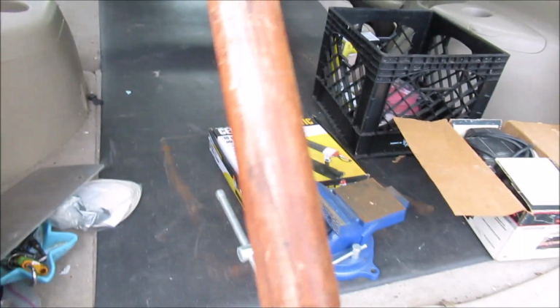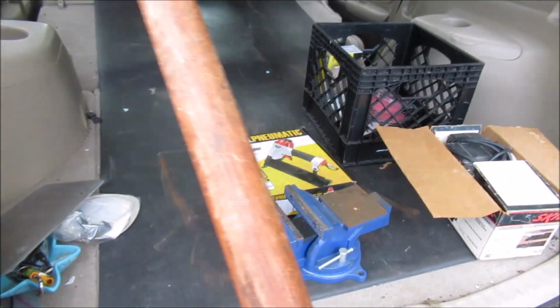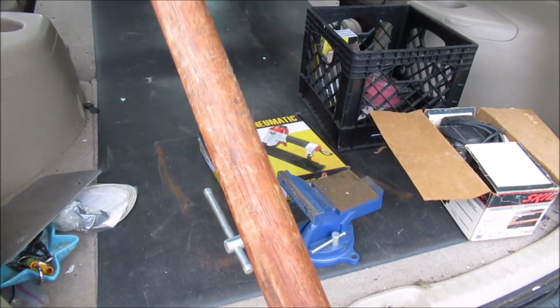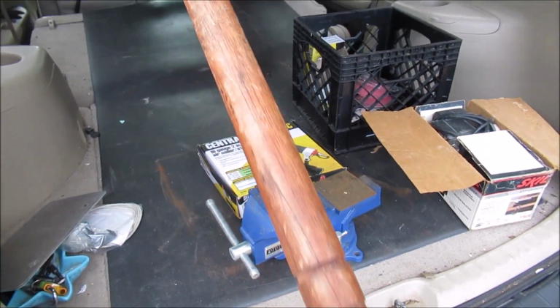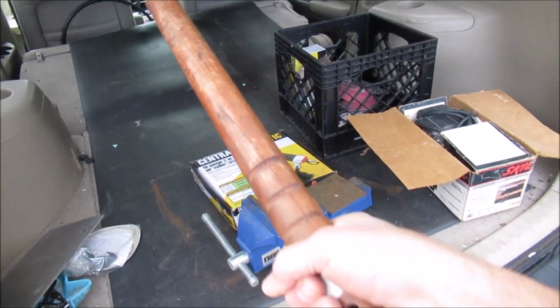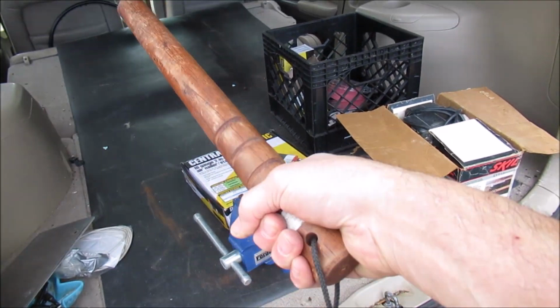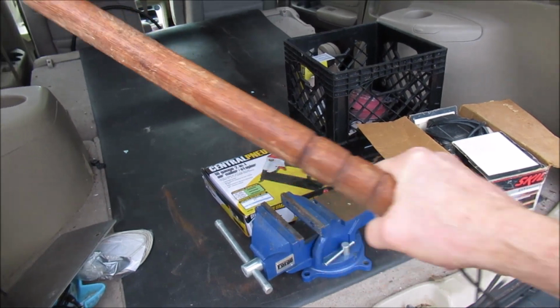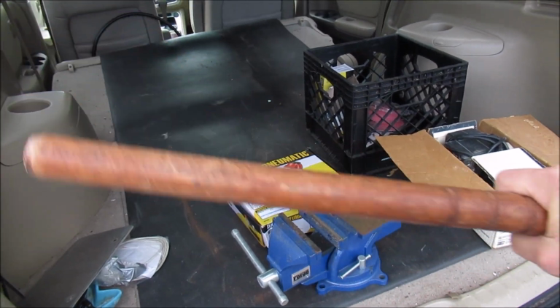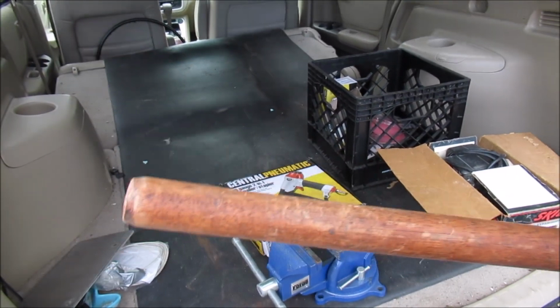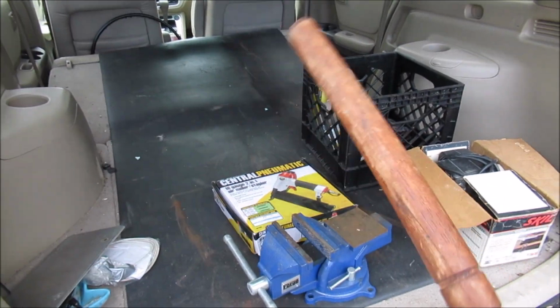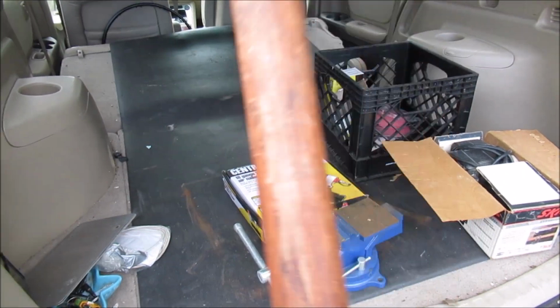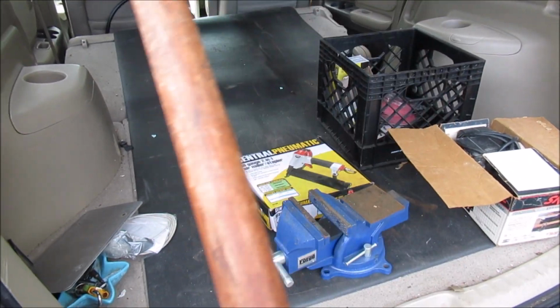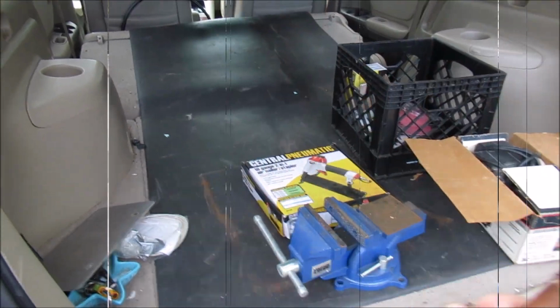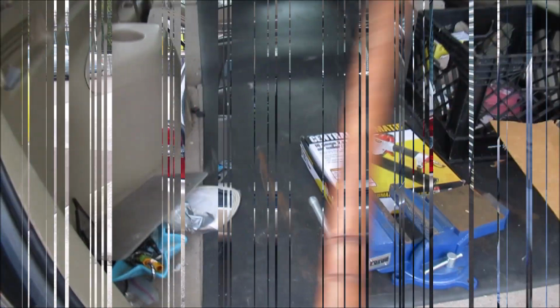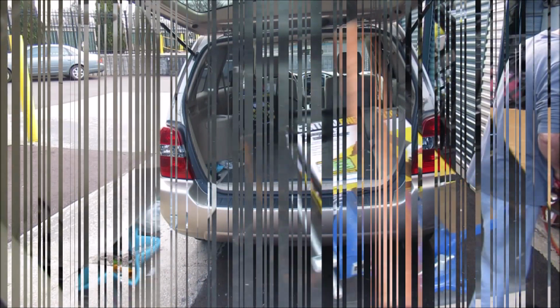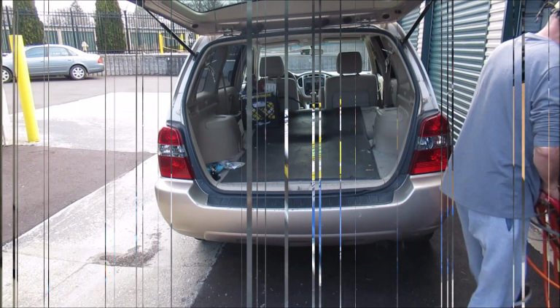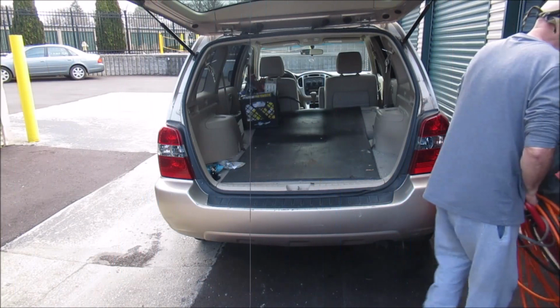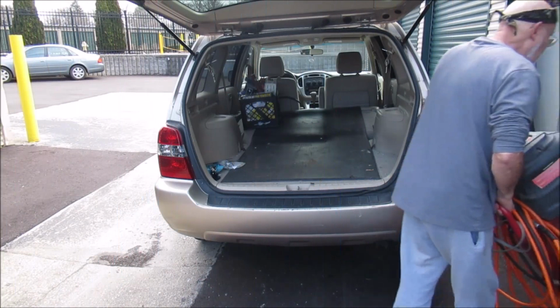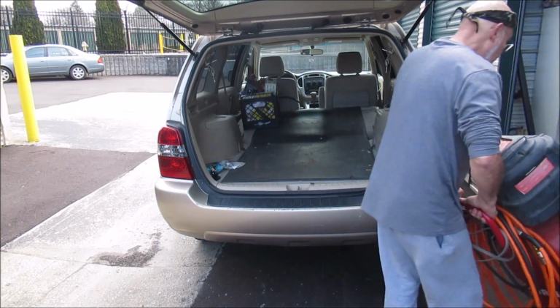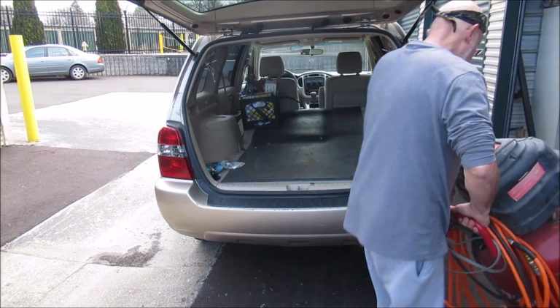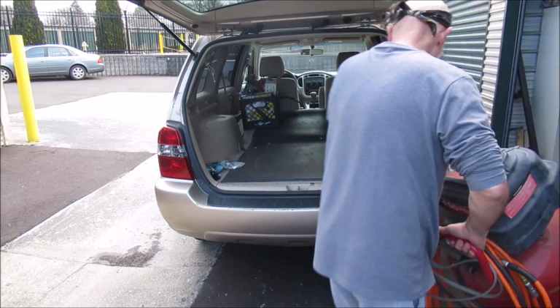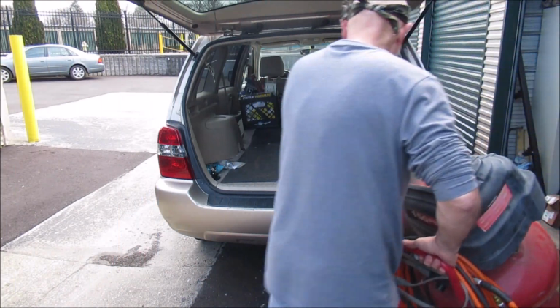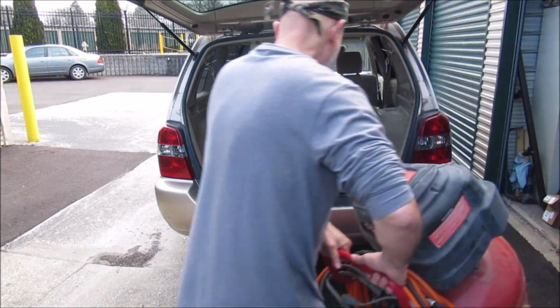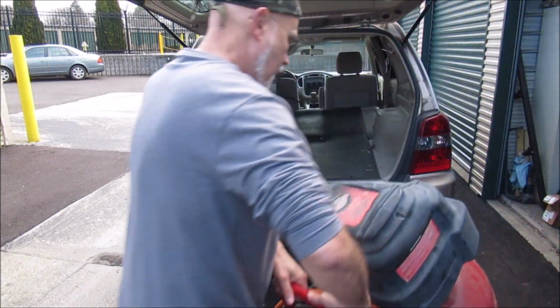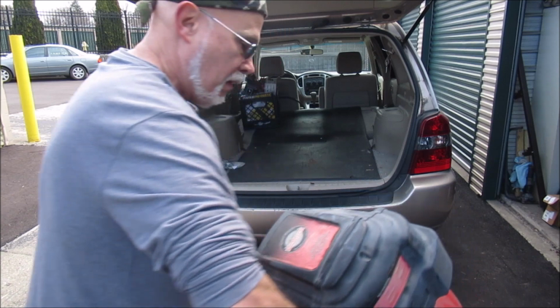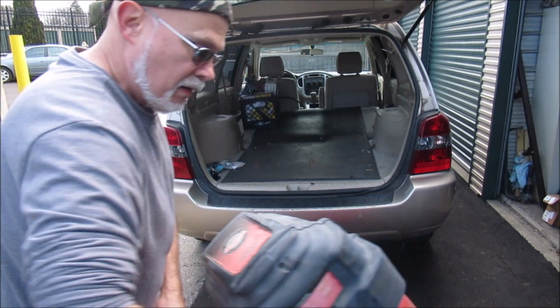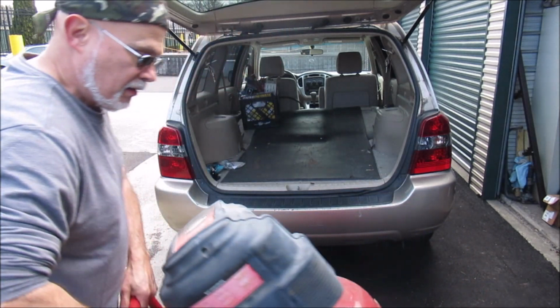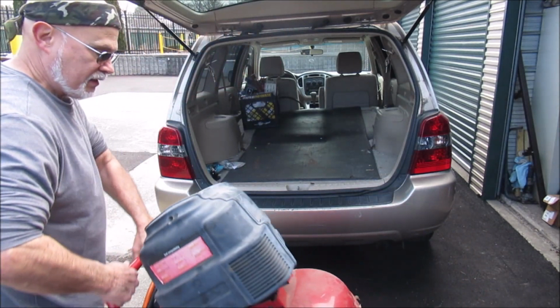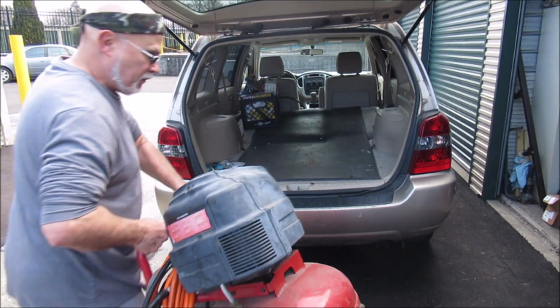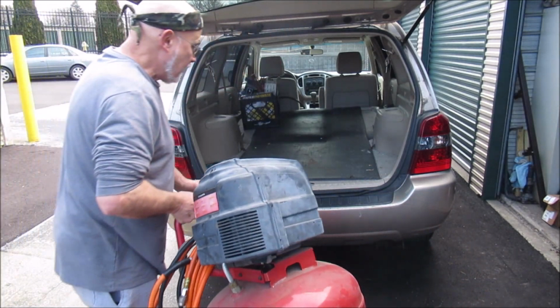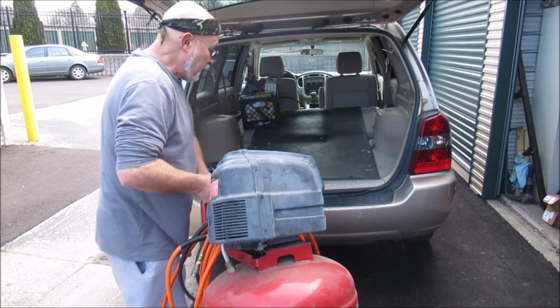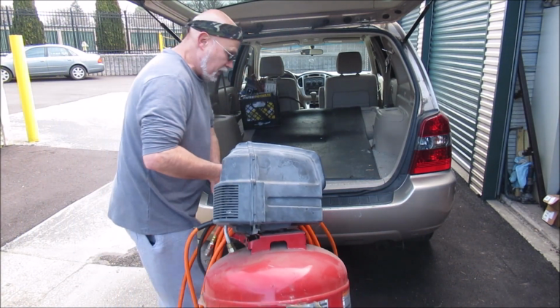We got an equalizer right here. Truckers use this to check their tires. Let's get a big dollar out of here.